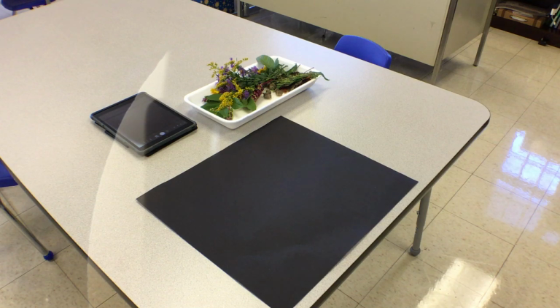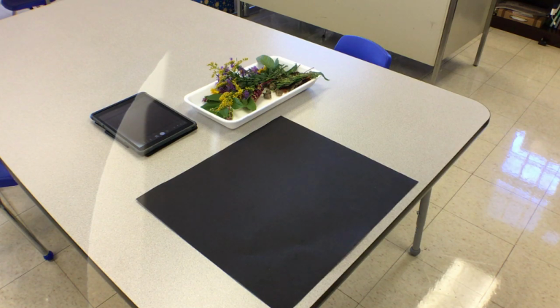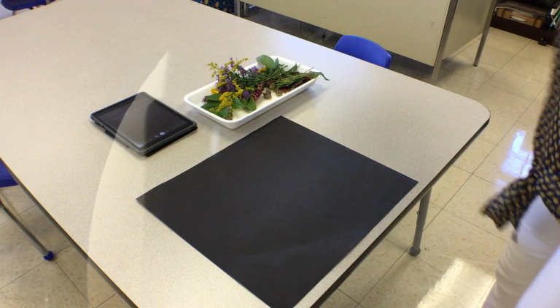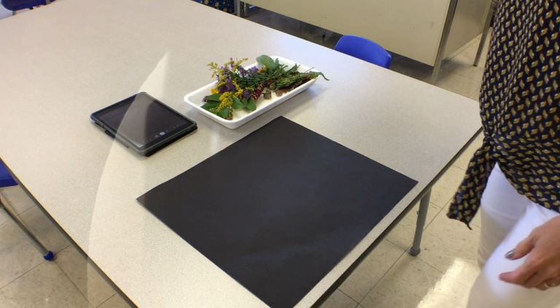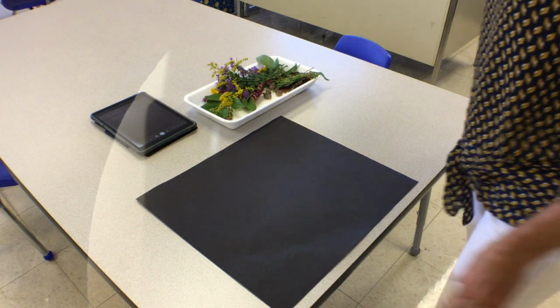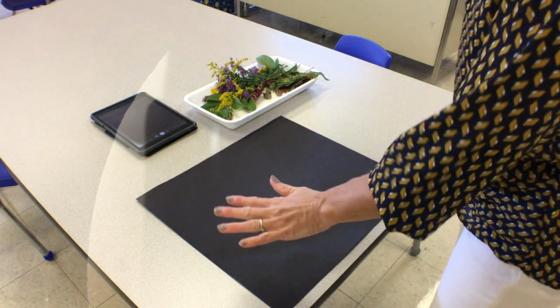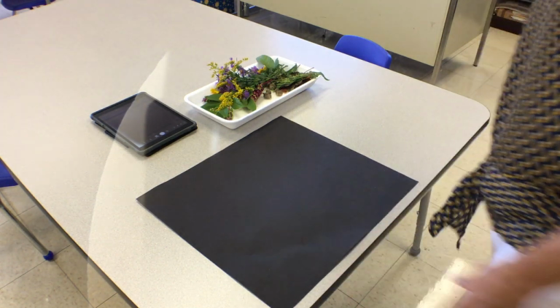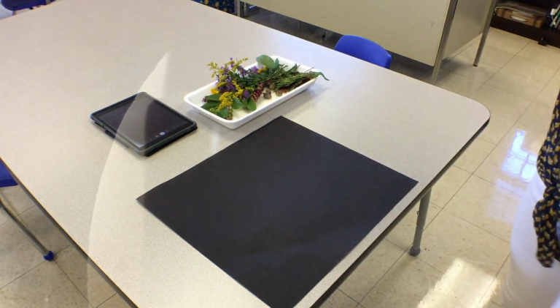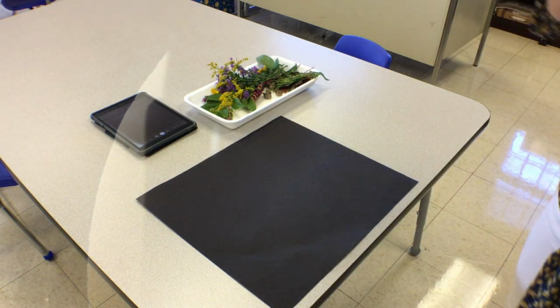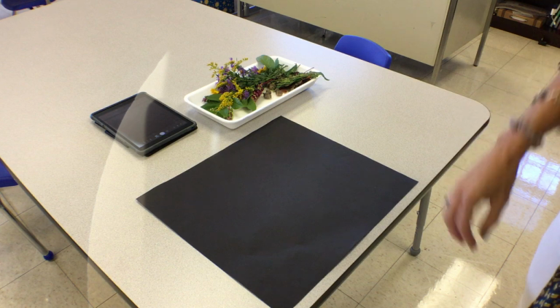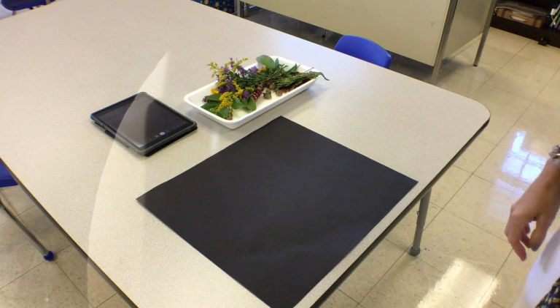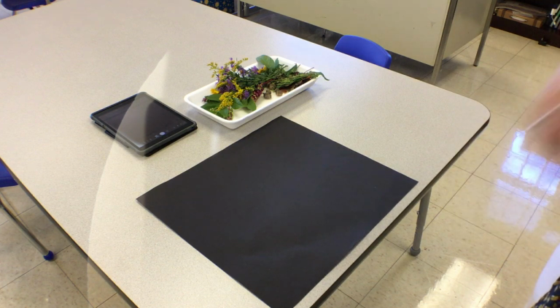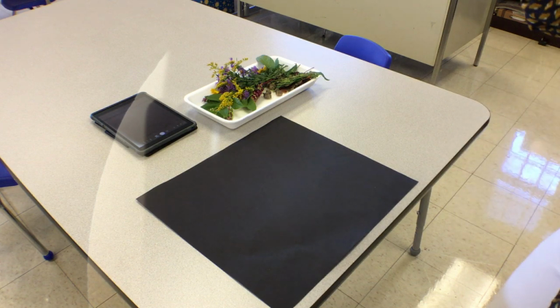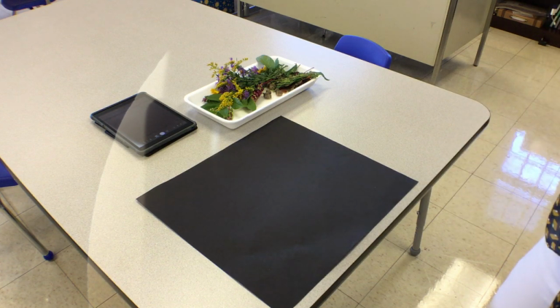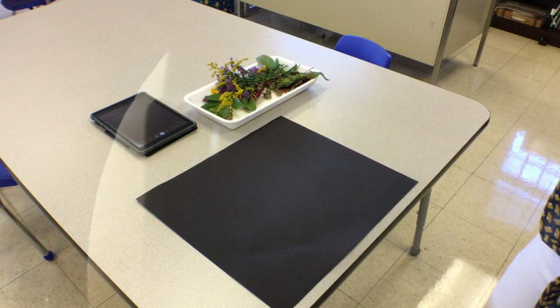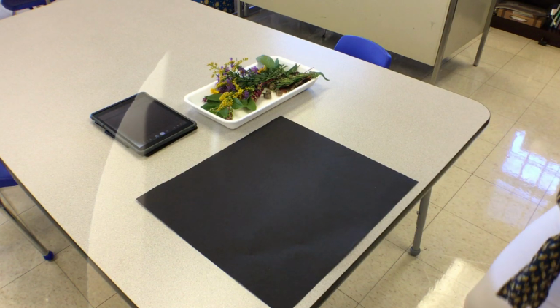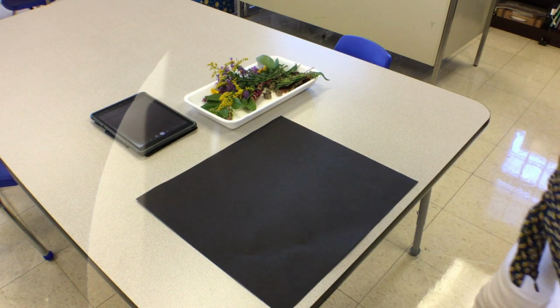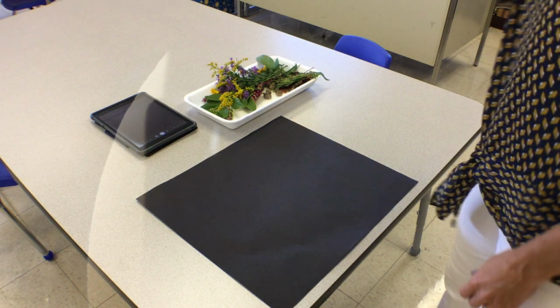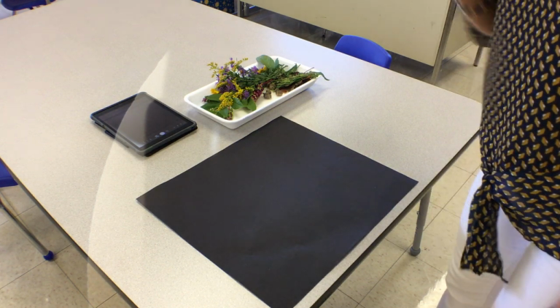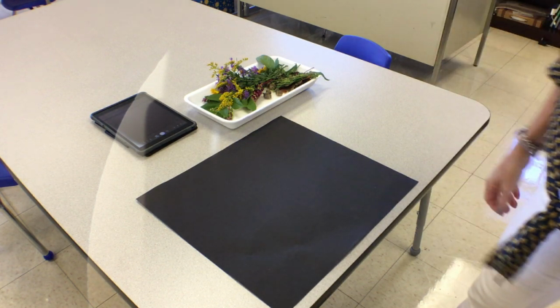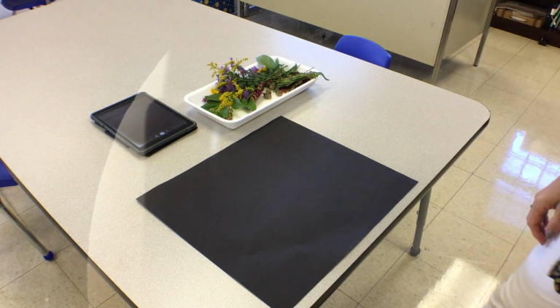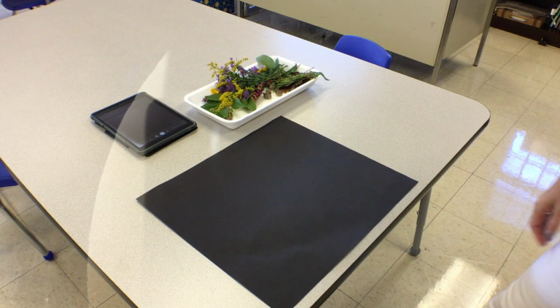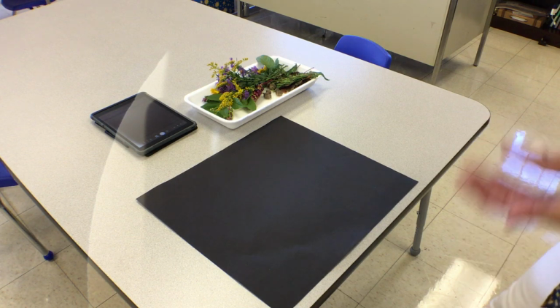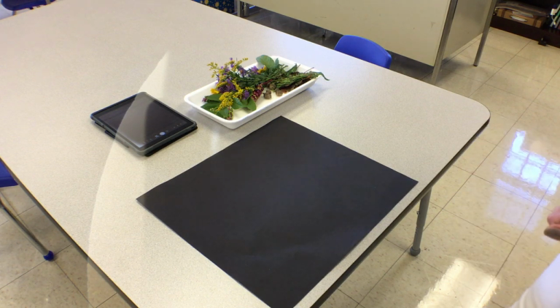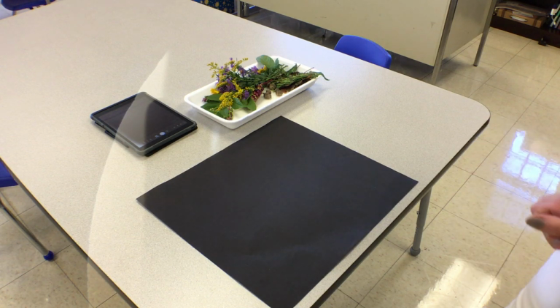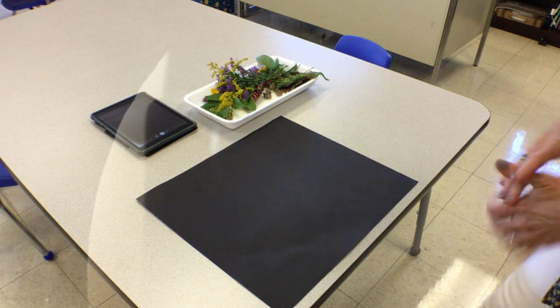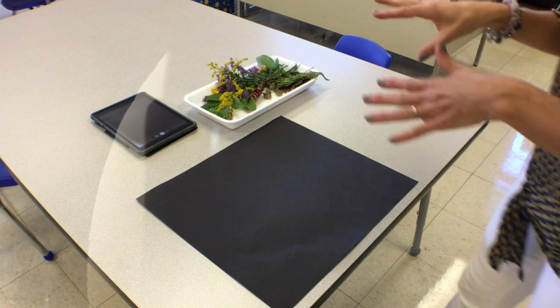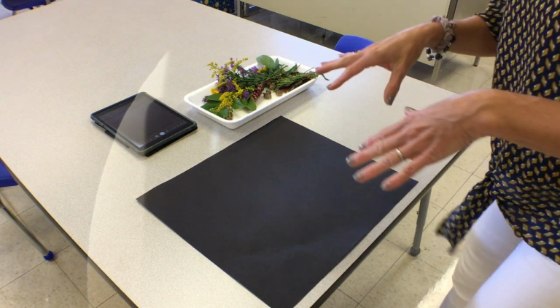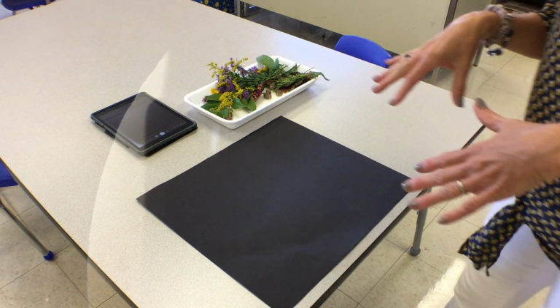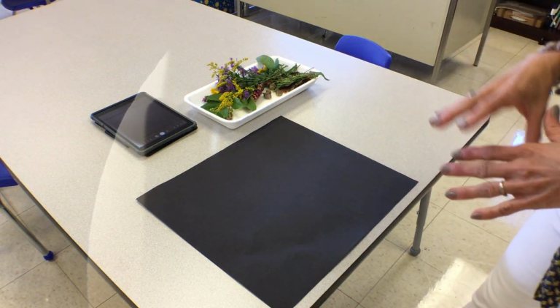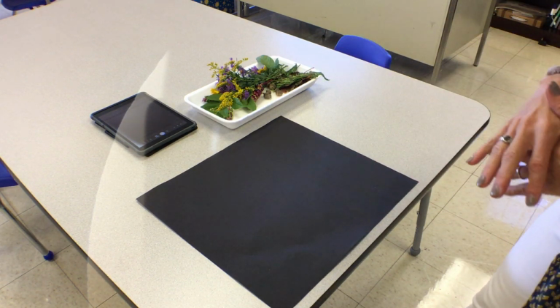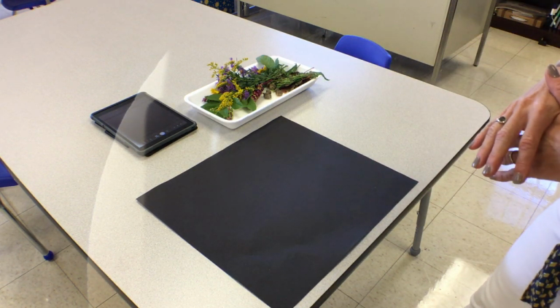Hello, kindergarten and first grade. Today we're going to work on a project for our go outside week, which is coming up very soon. The first thing we're going to do is we're going to go outside and we're going to find some natural materials.